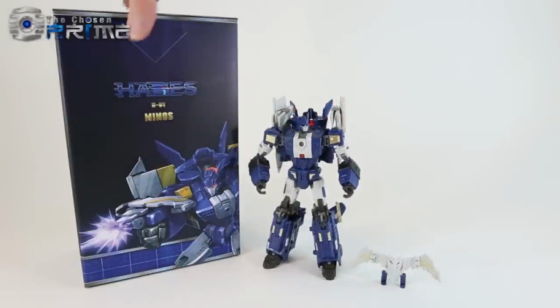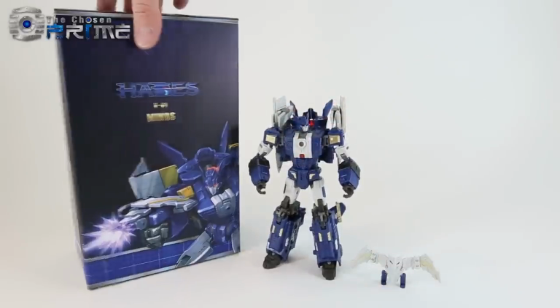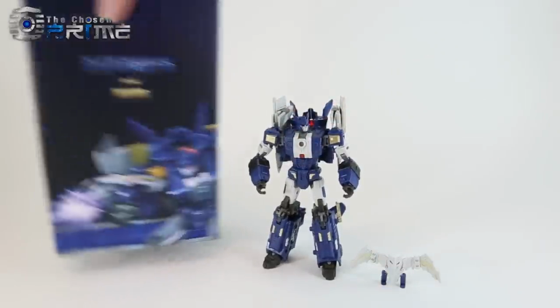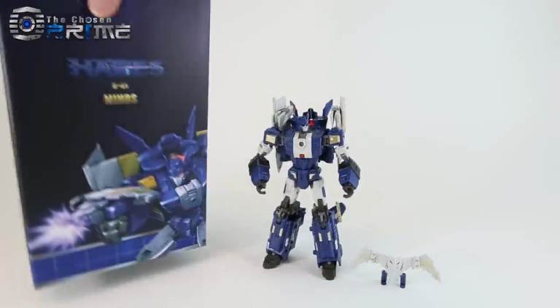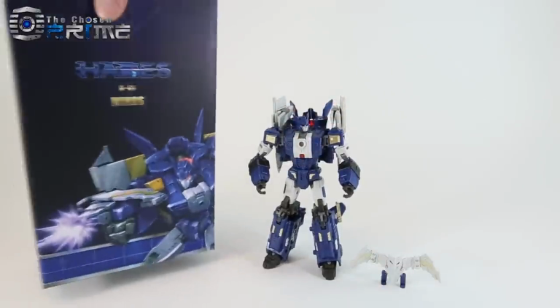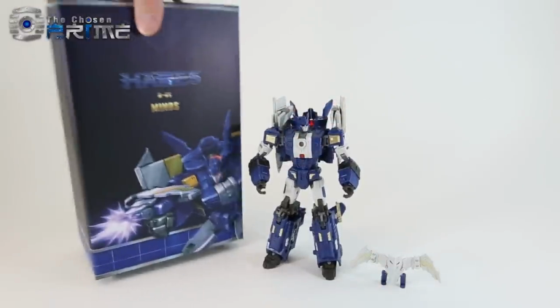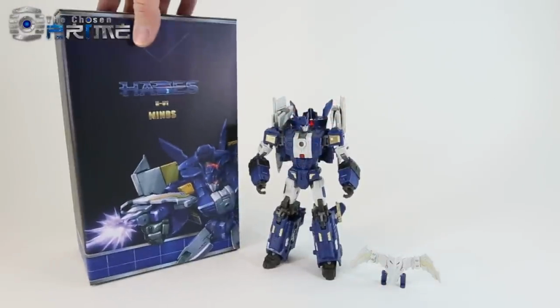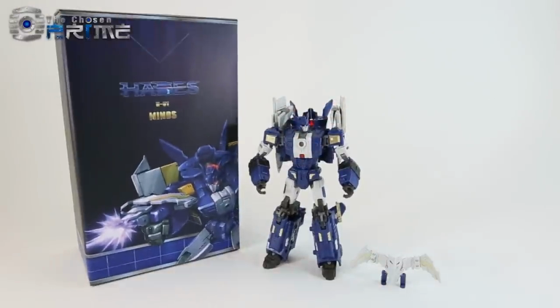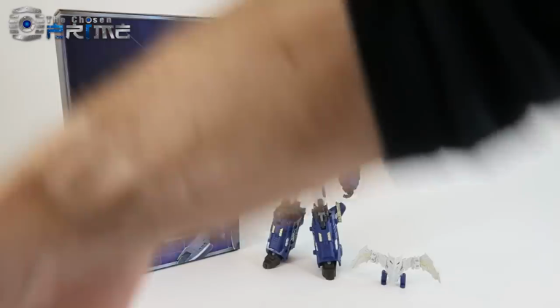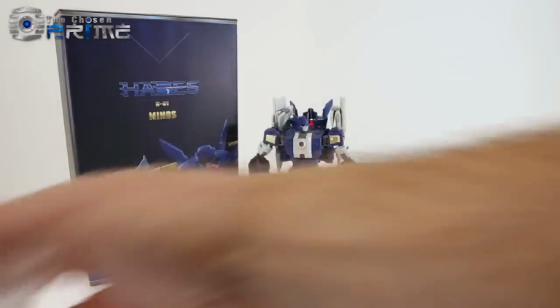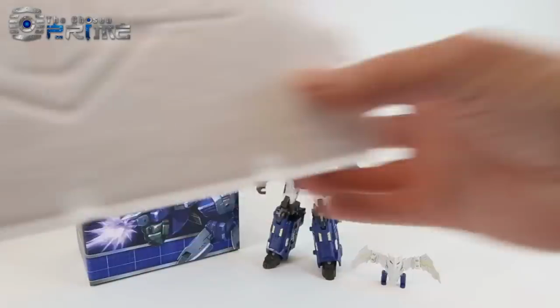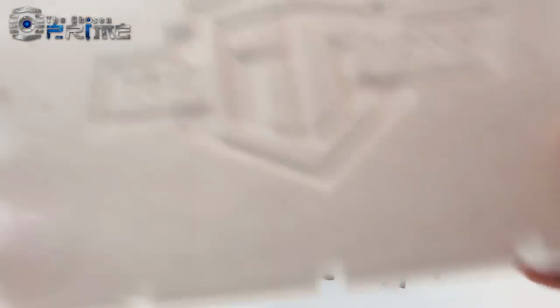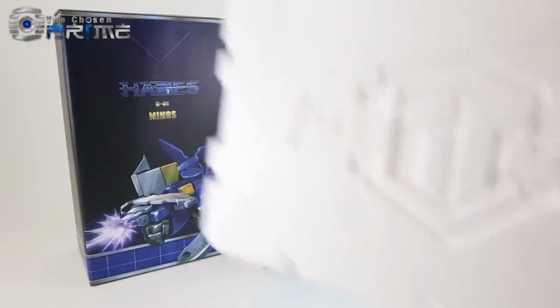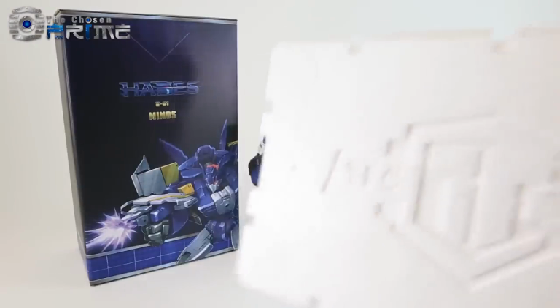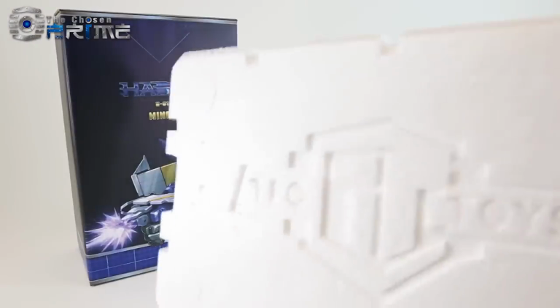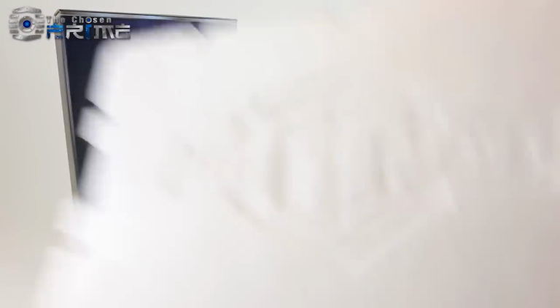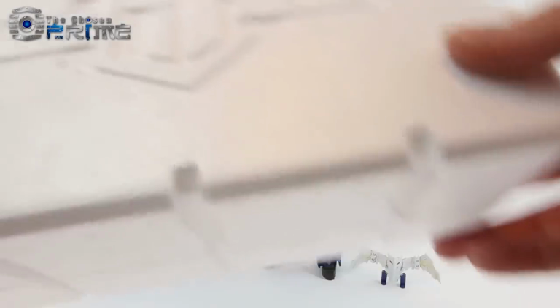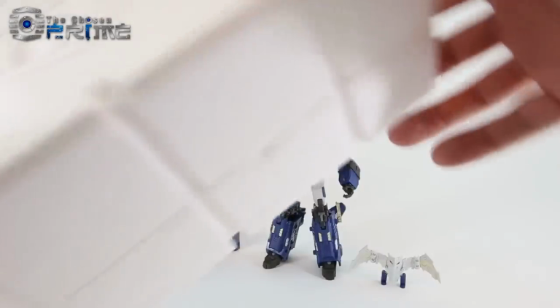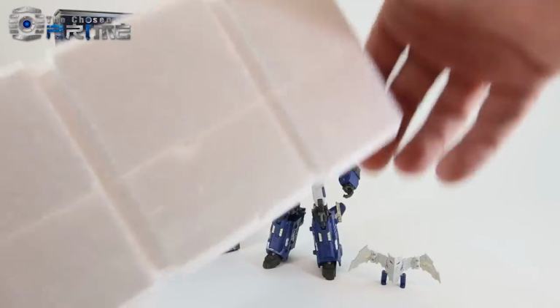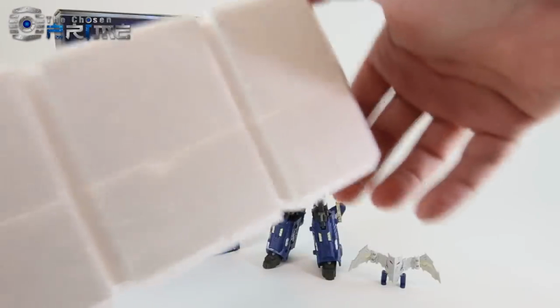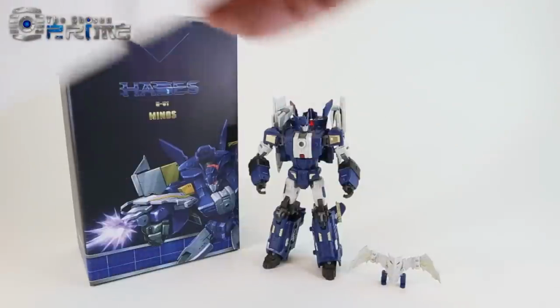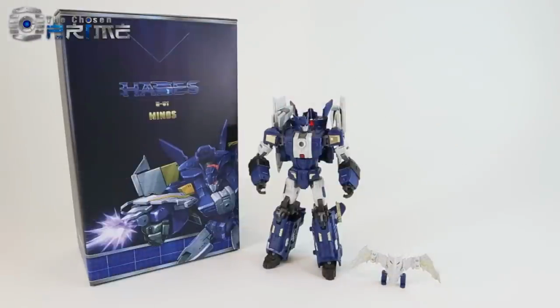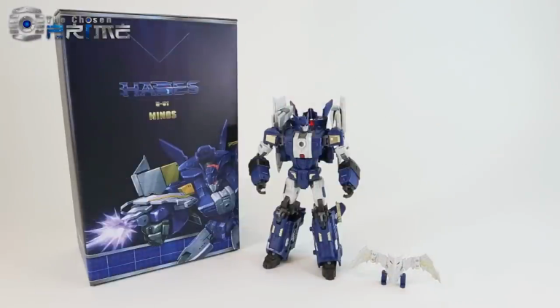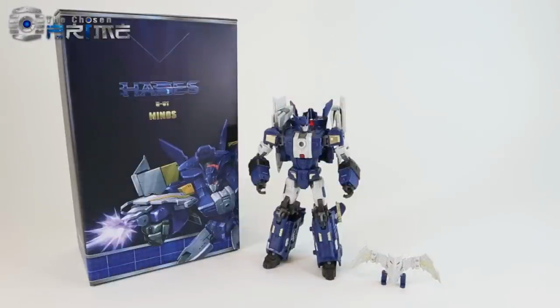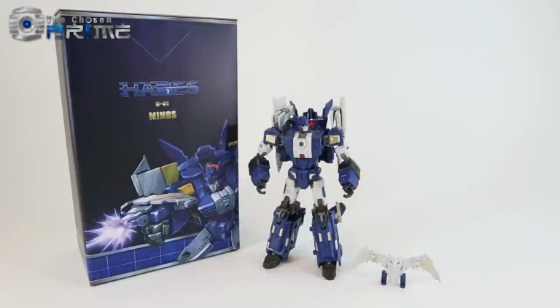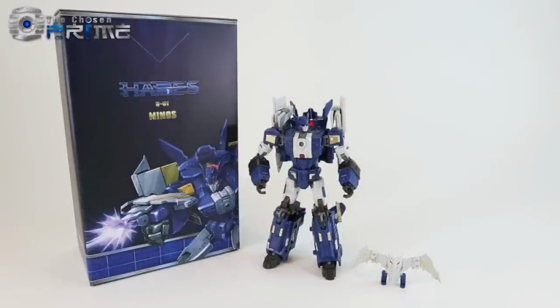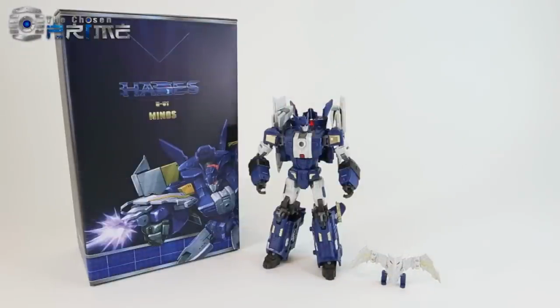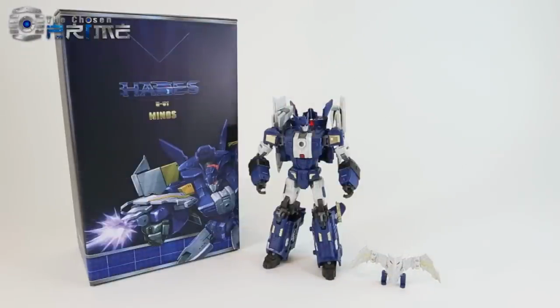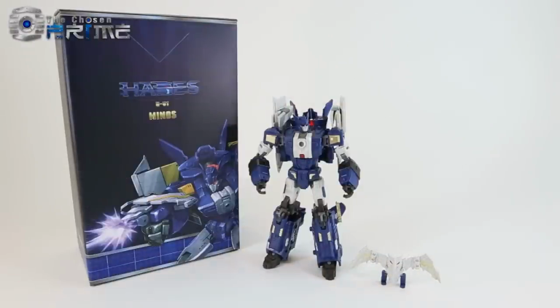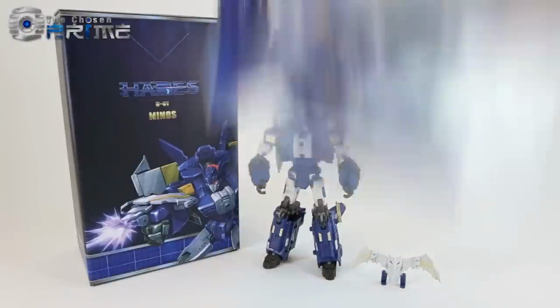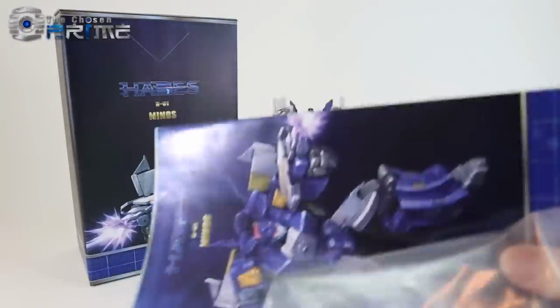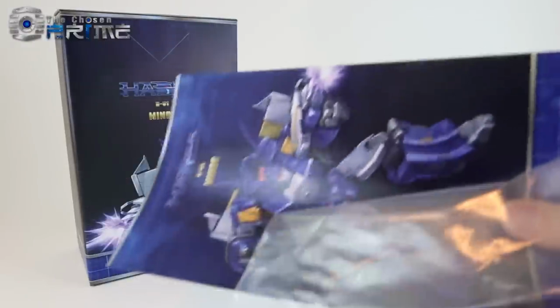Here's the box that he comes with. Inside the box, you get a styrofoam insert that he's packaged in with a pair of hands, instruction manual, and collector's card.